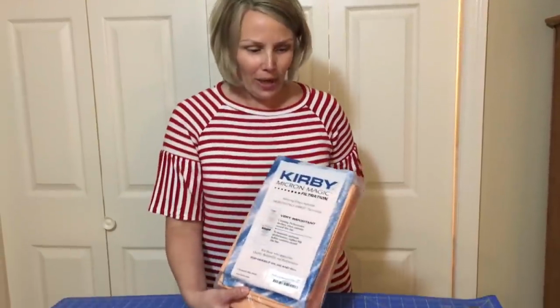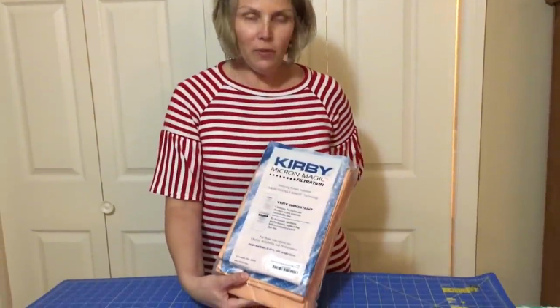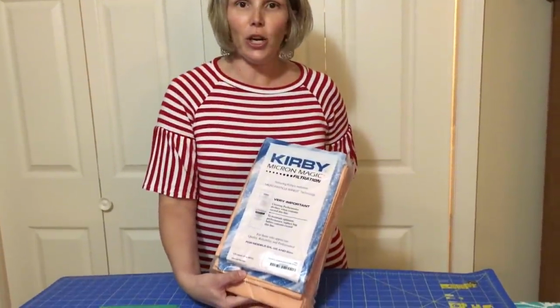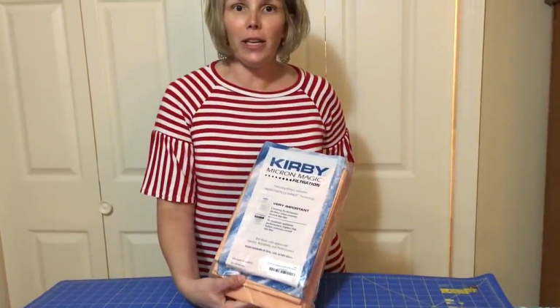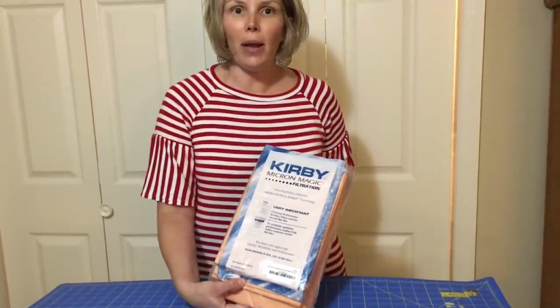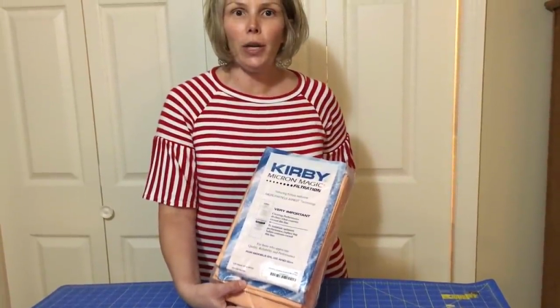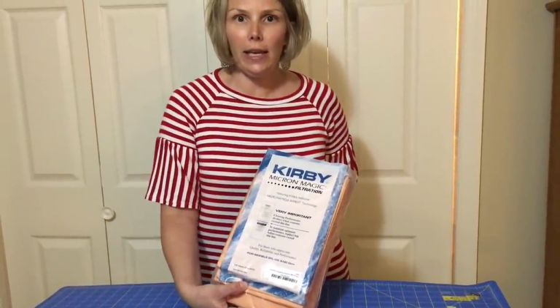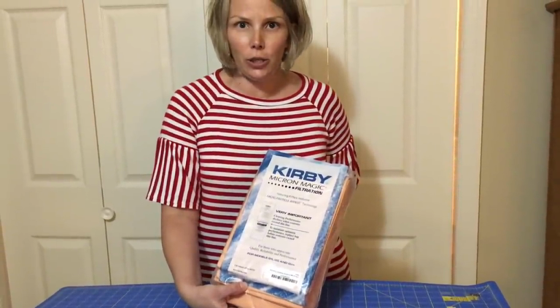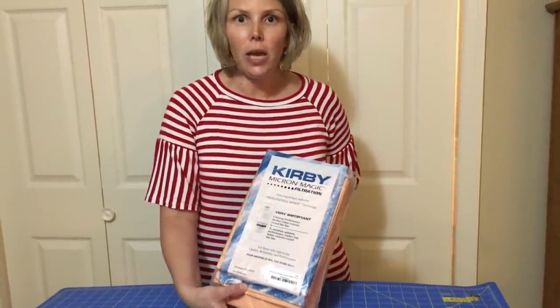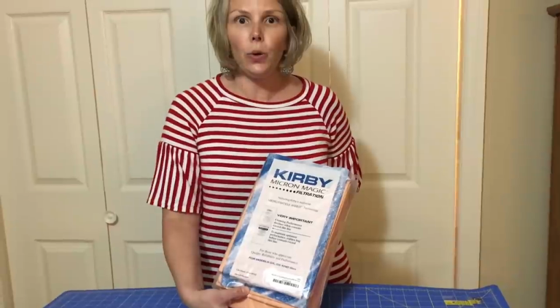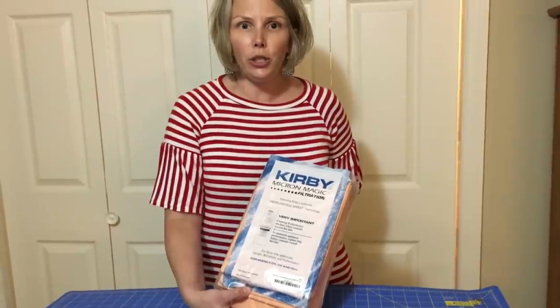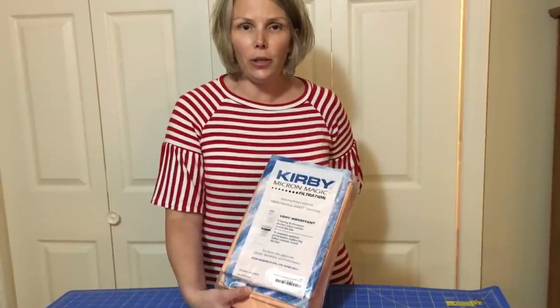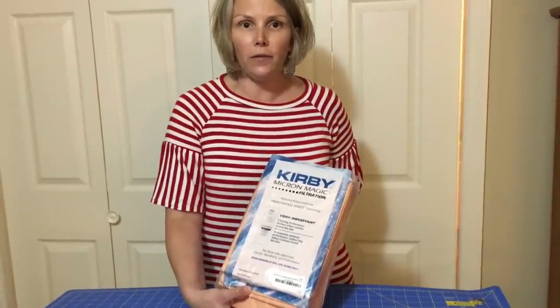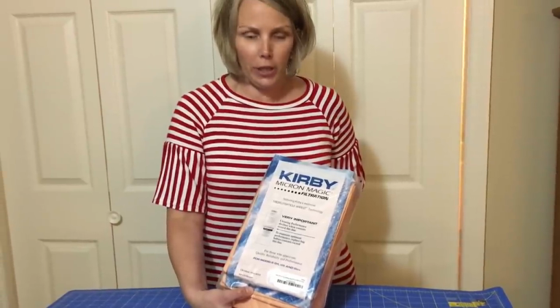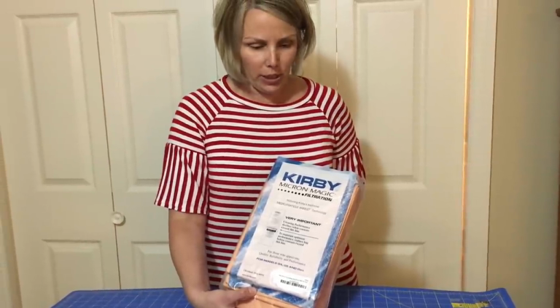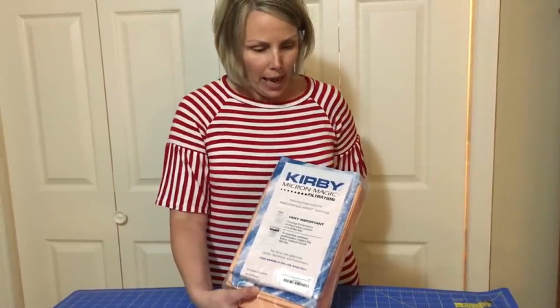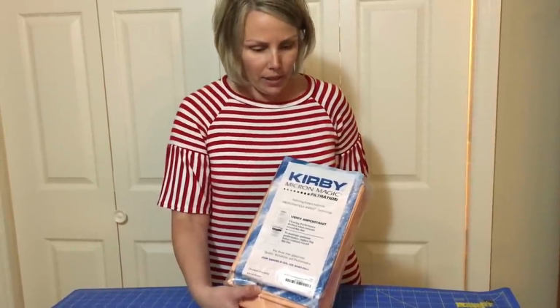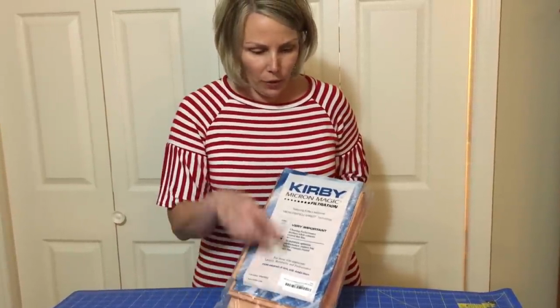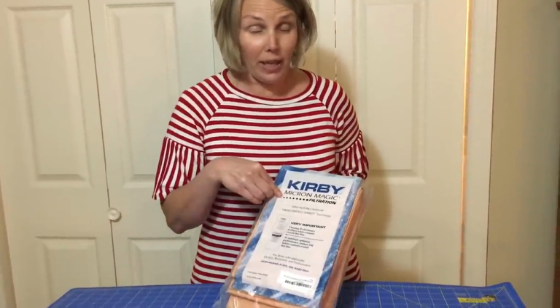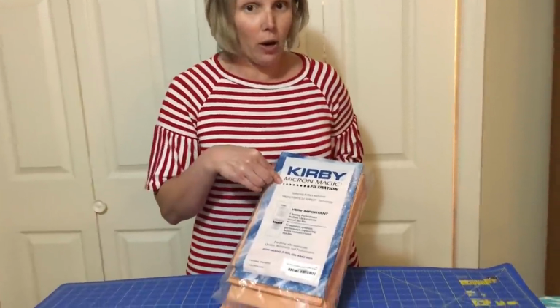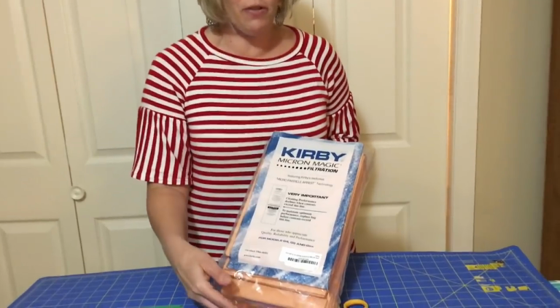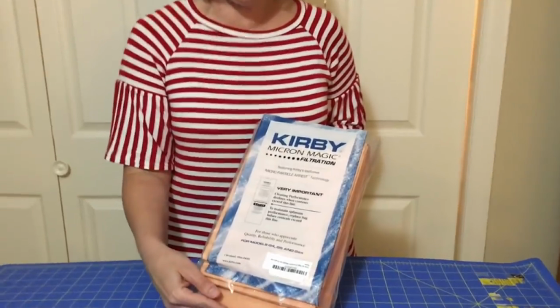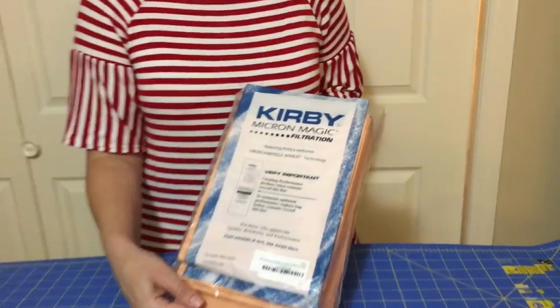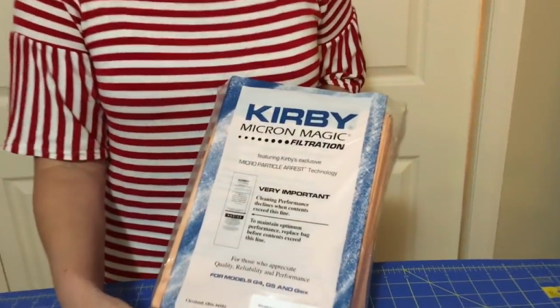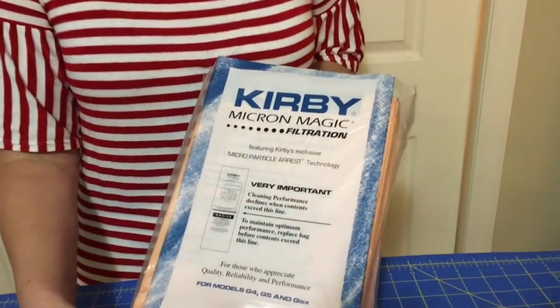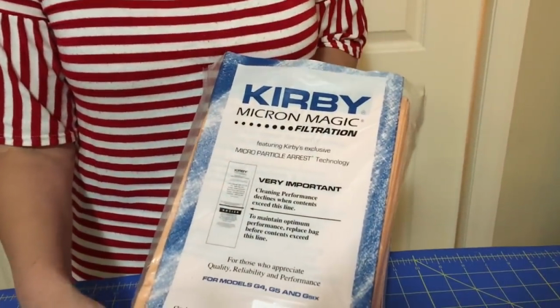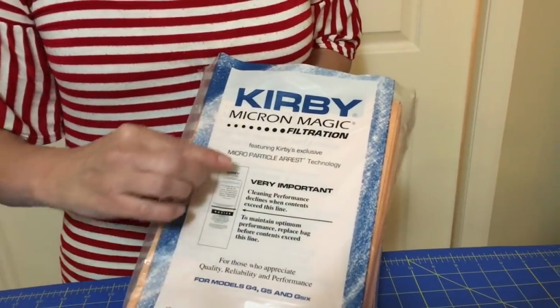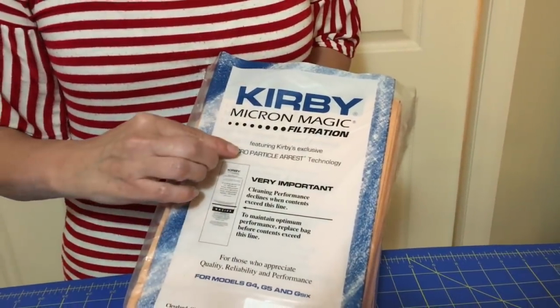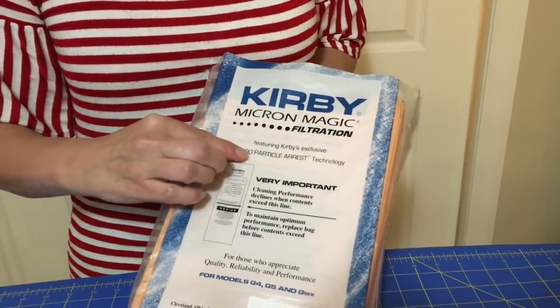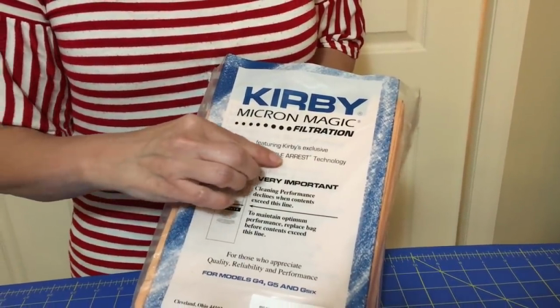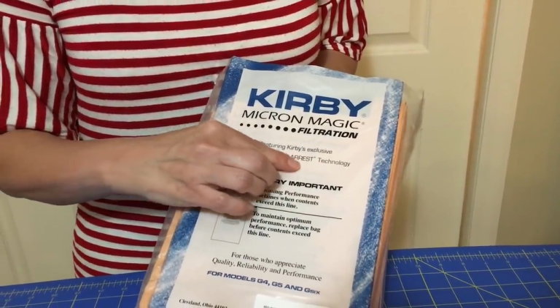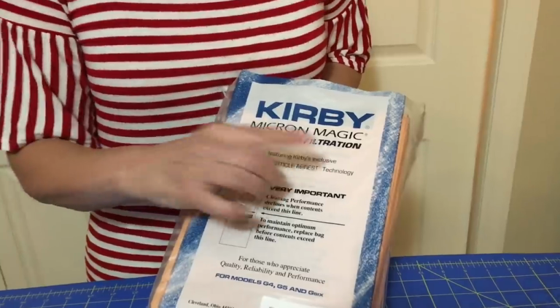I know some of you guys are curious about how we're getting the inserts. So we're going to show you how to do the filter inserts today. This is what they're coming like — they are coming from a Kirby vacuum bag. We're looking for the microparticle arrest technology.